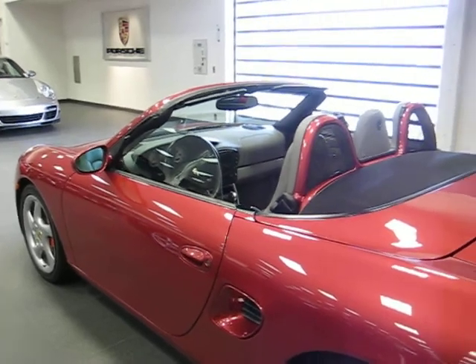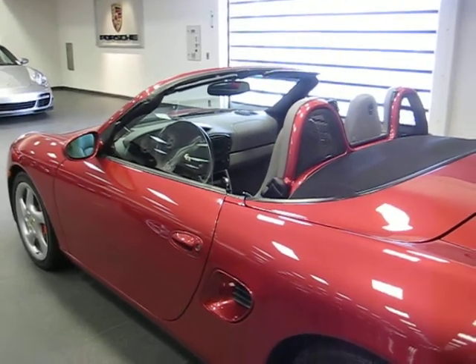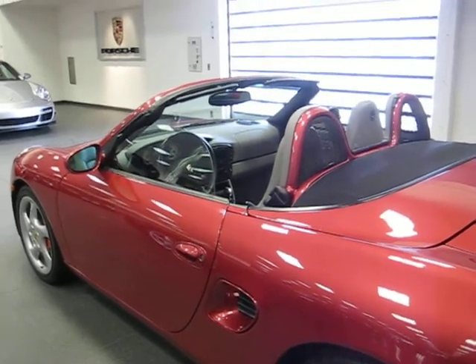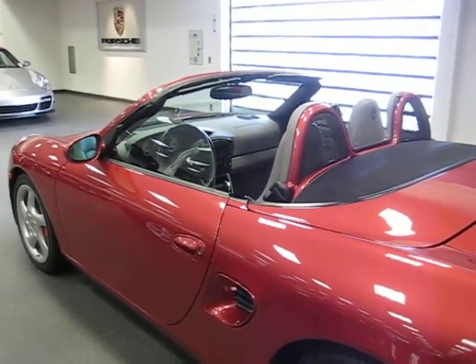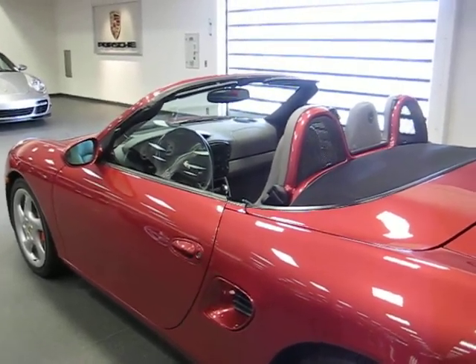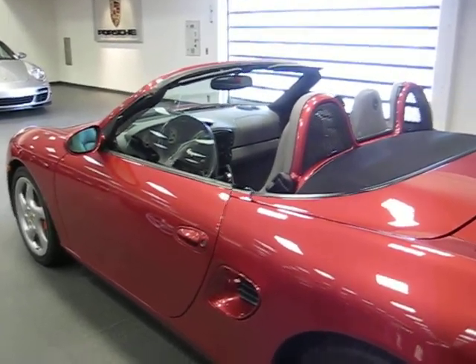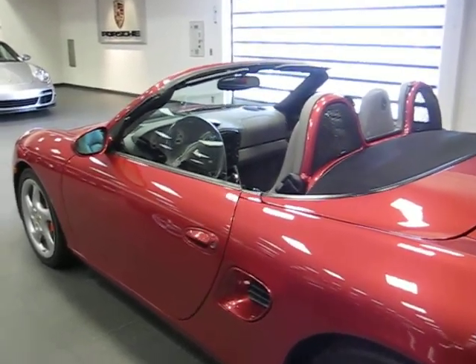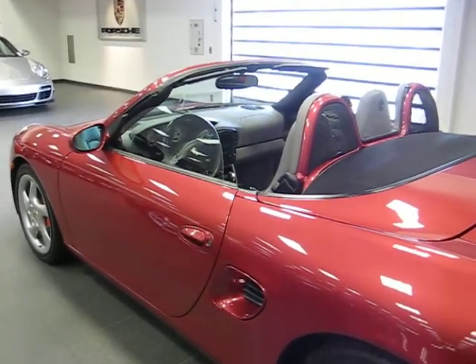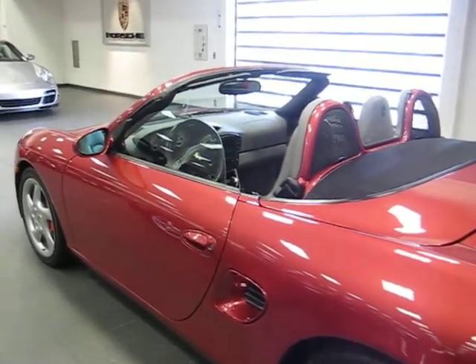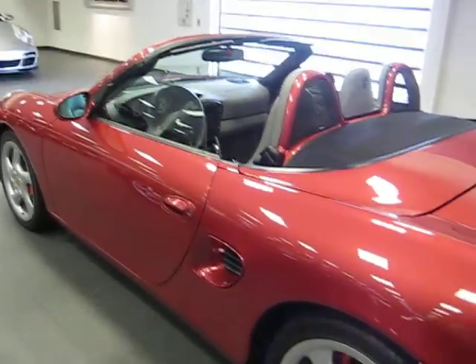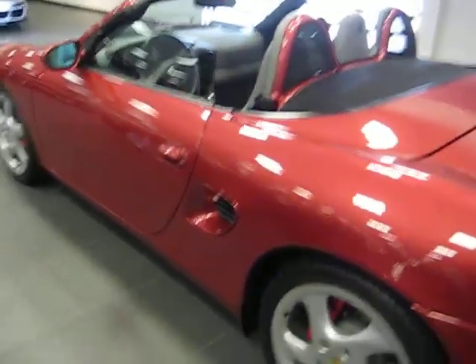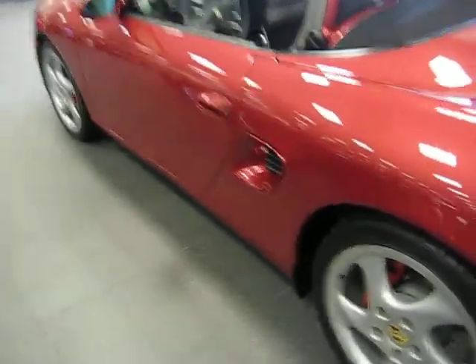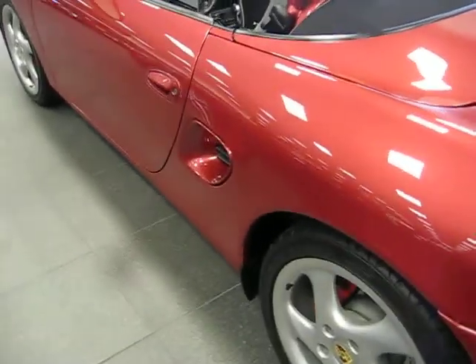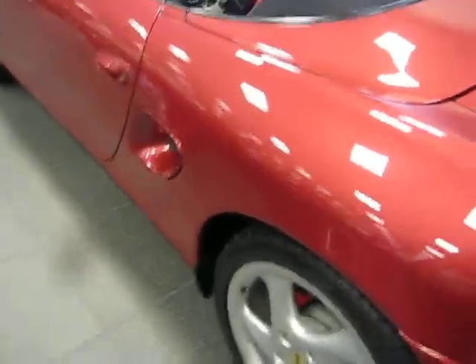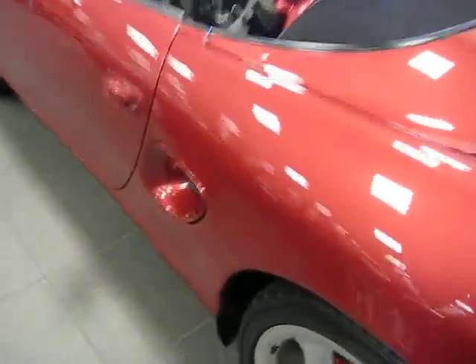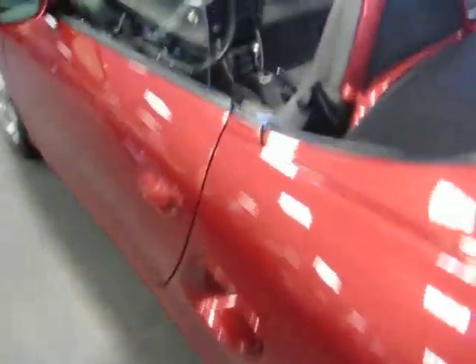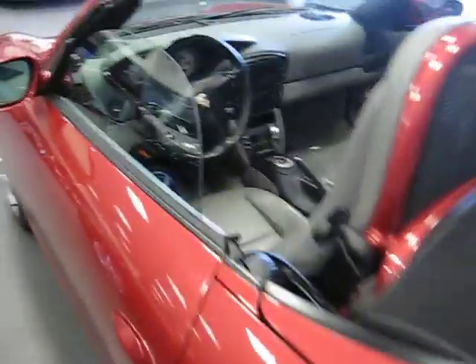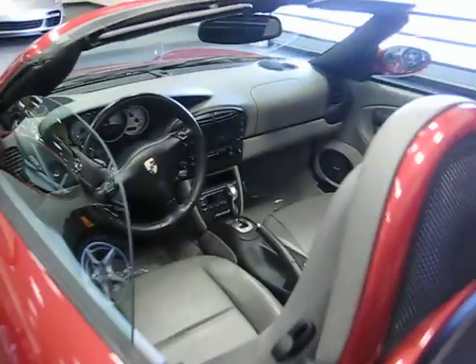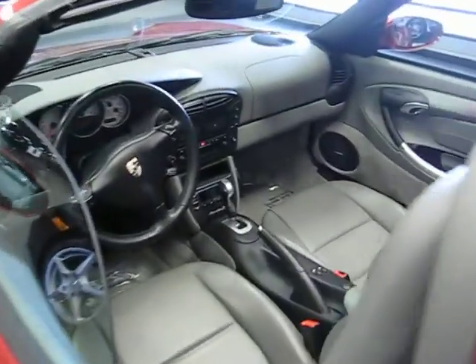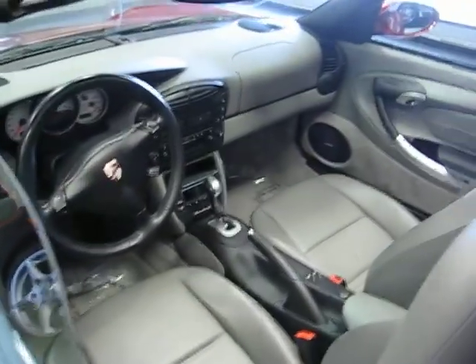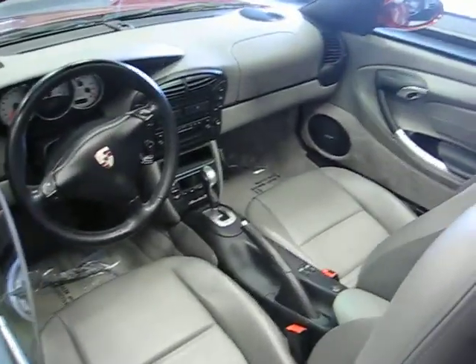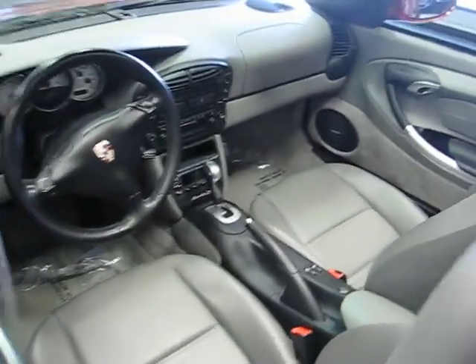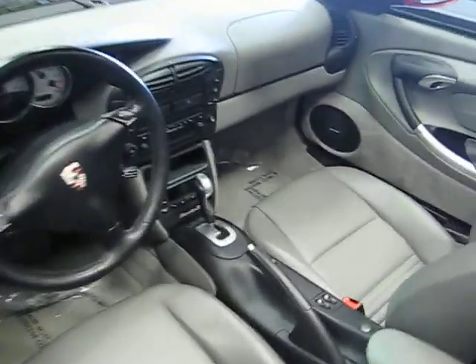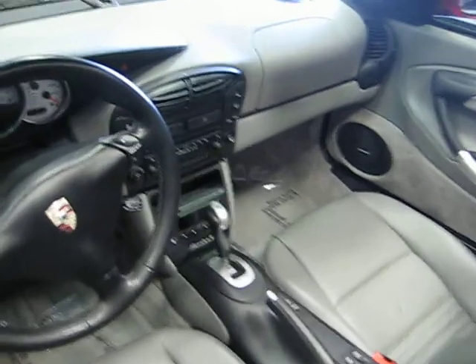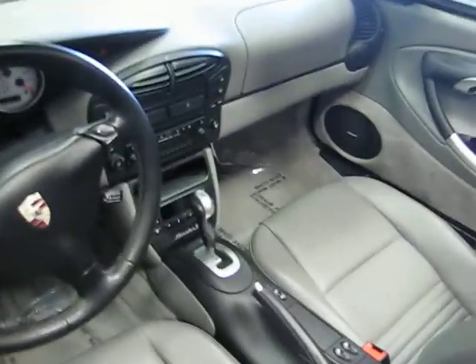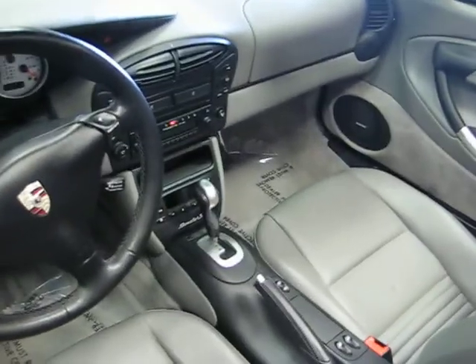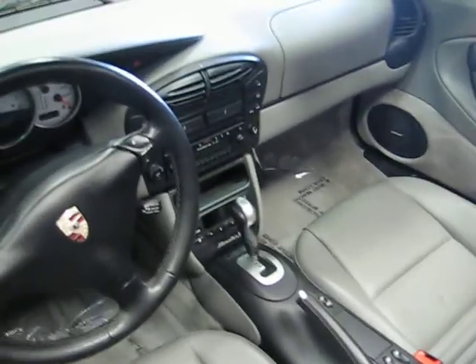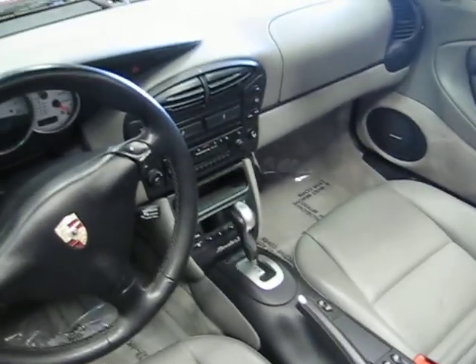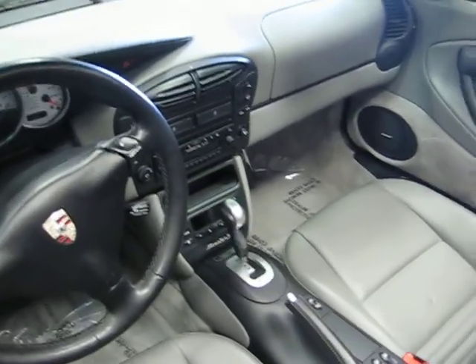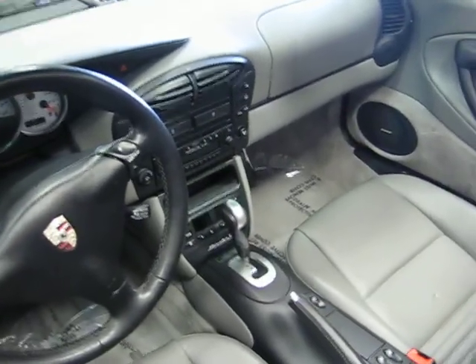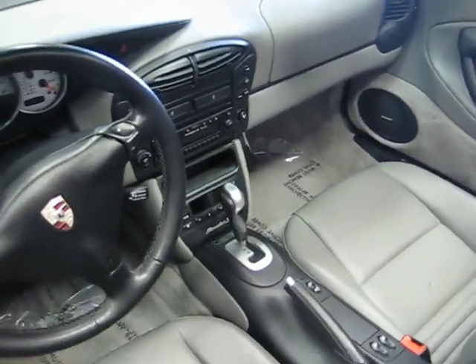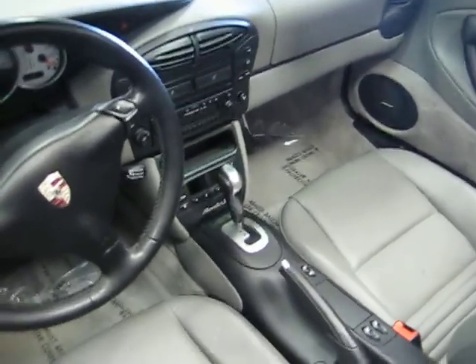Thank you very much. Oh yes, one other thing — it is an automatic transmission, a Tiptronic as we call it.